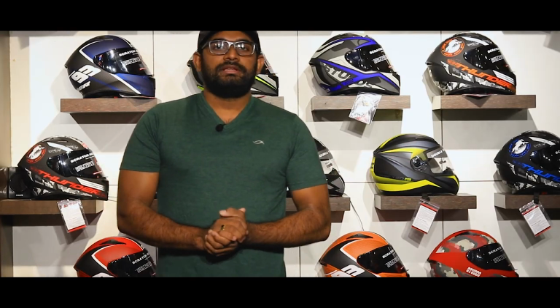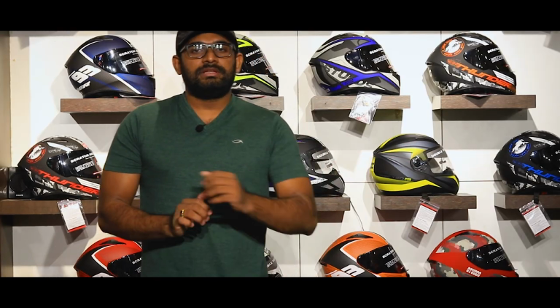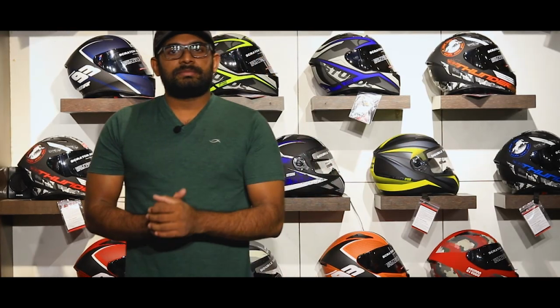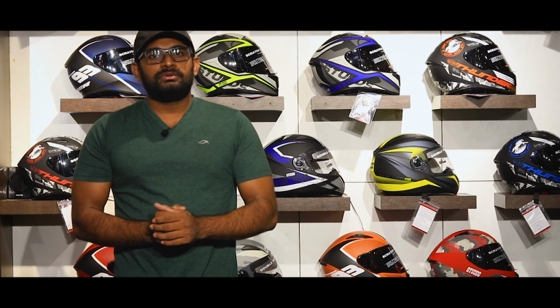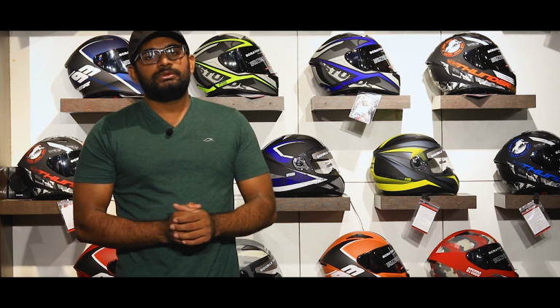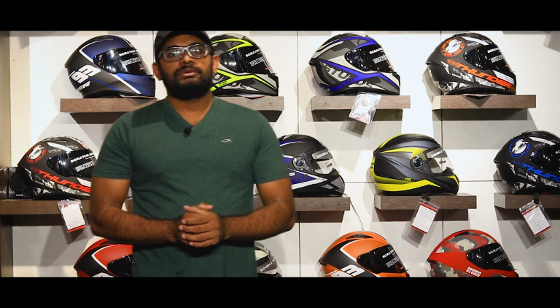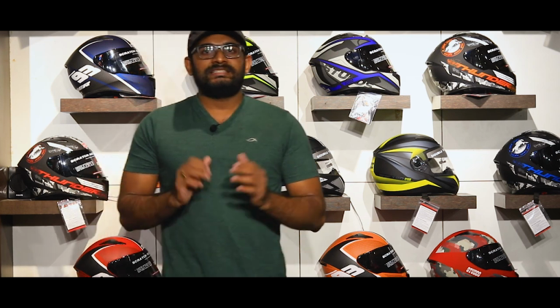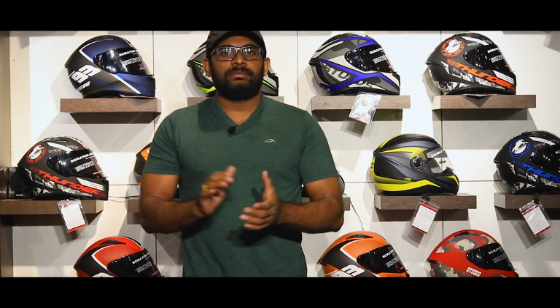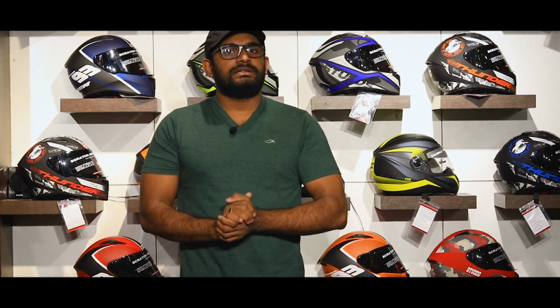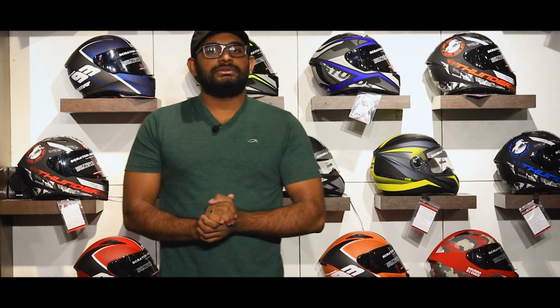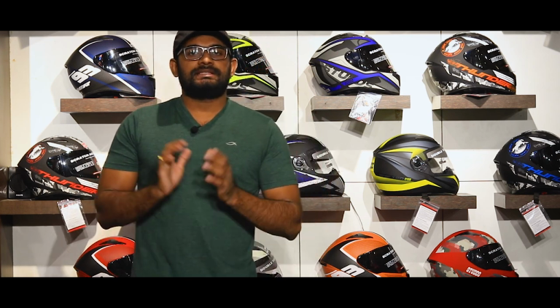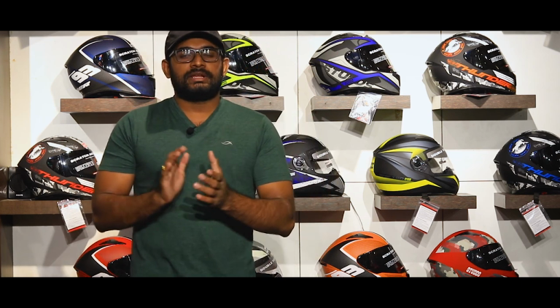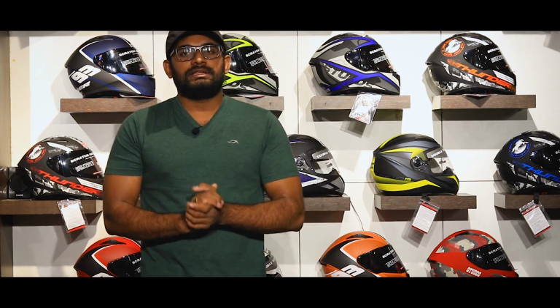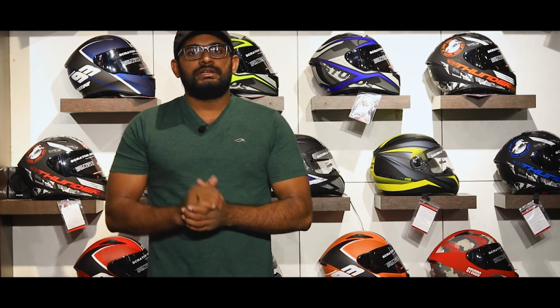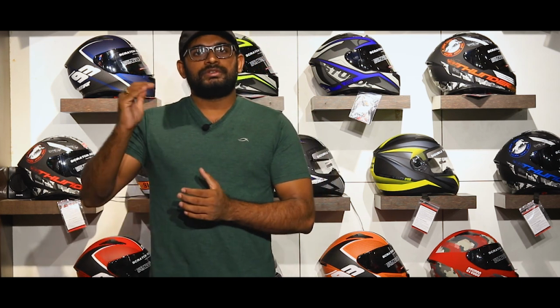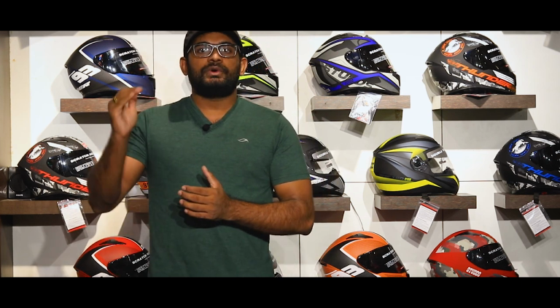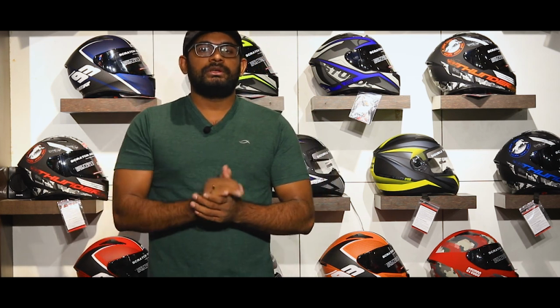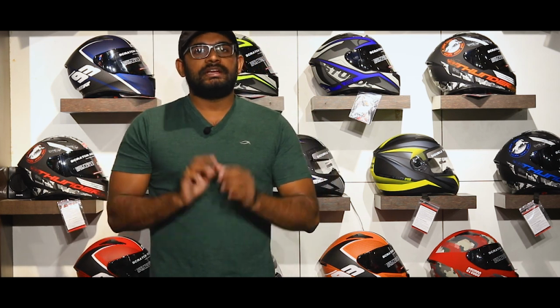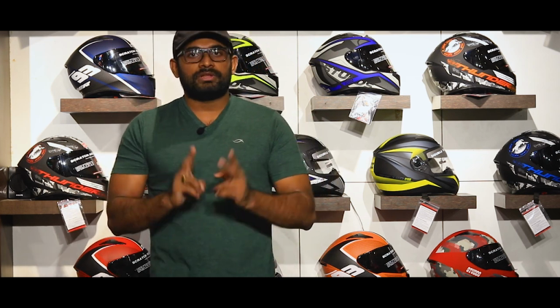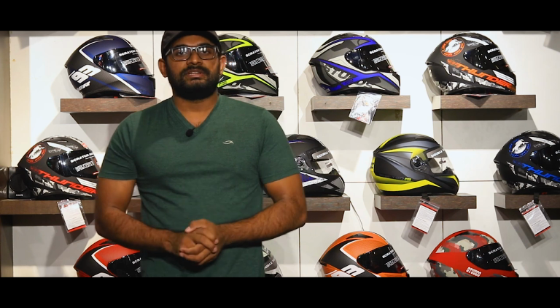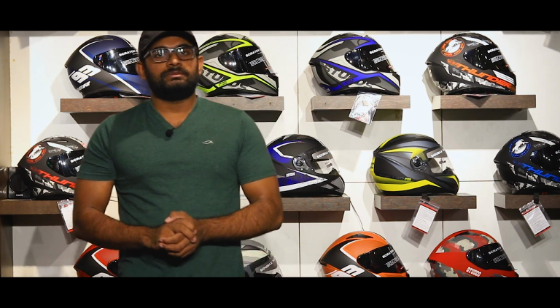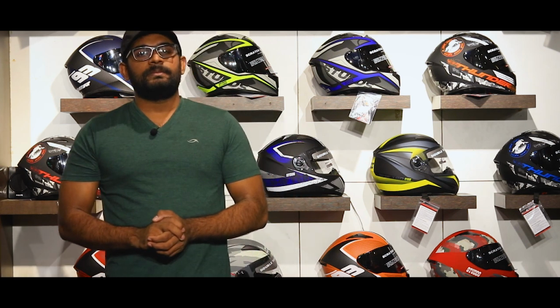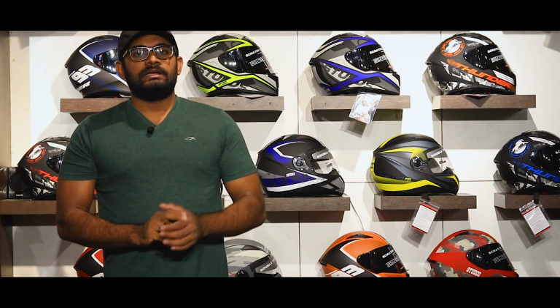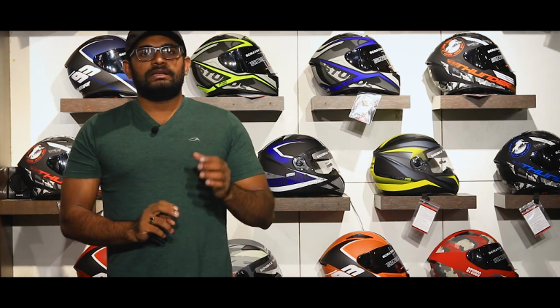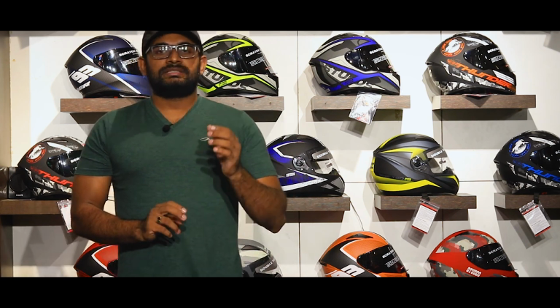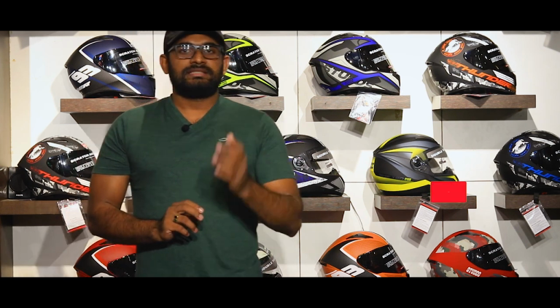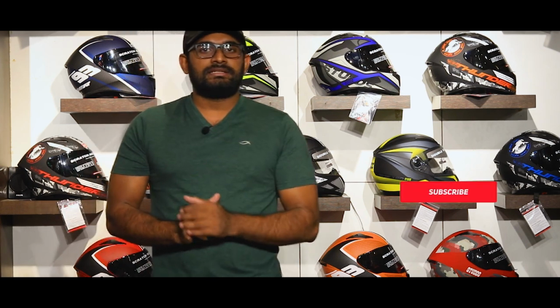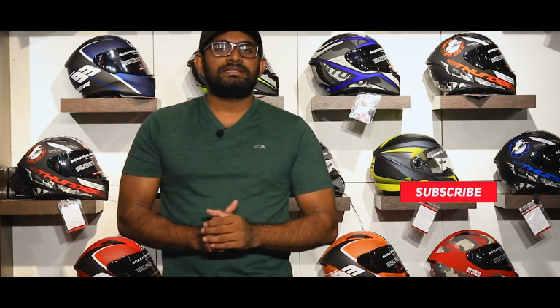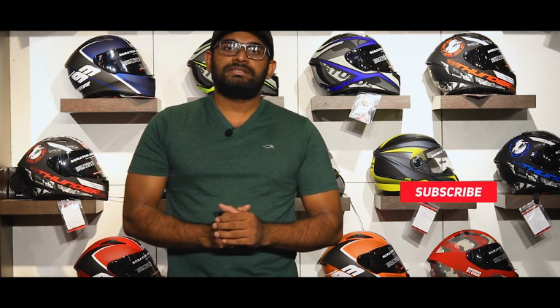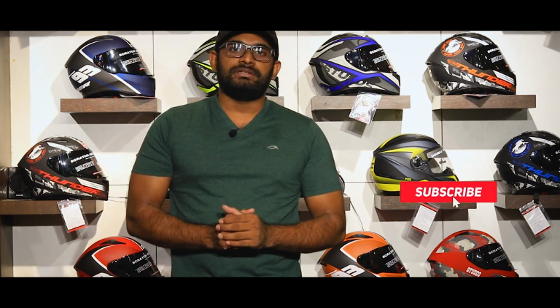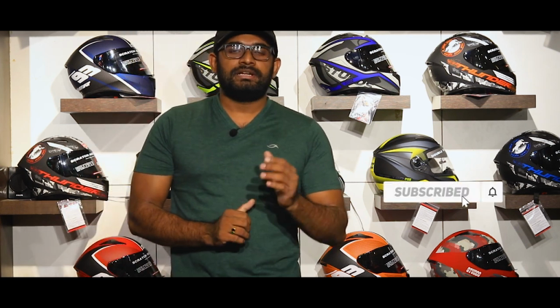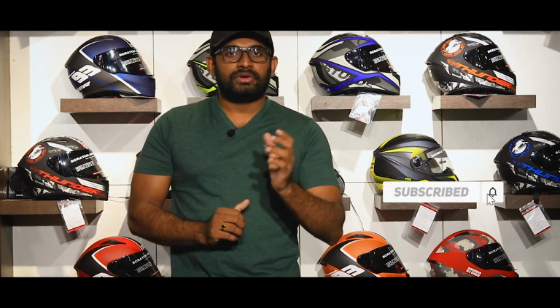We are going to look at a budget helmet. We are starting with the Studs brand in the 2200 and below range, covering two models: the Studs Thunder and the Studs Shifter.